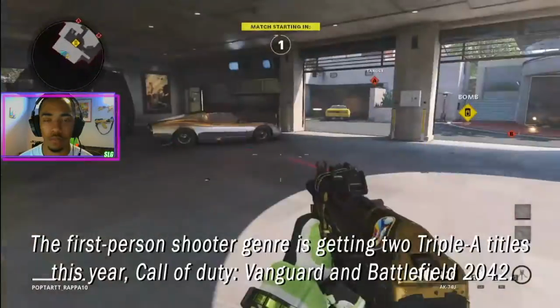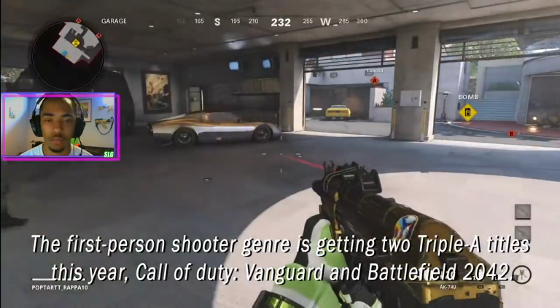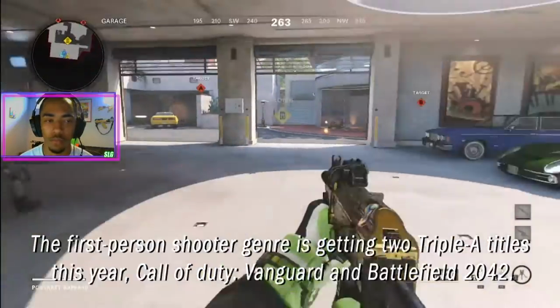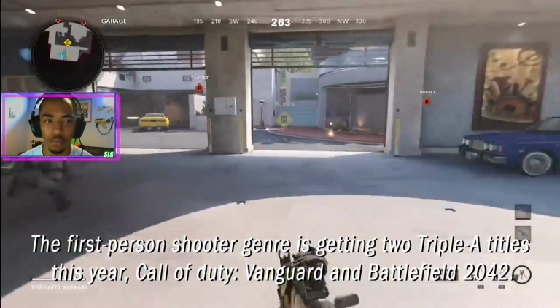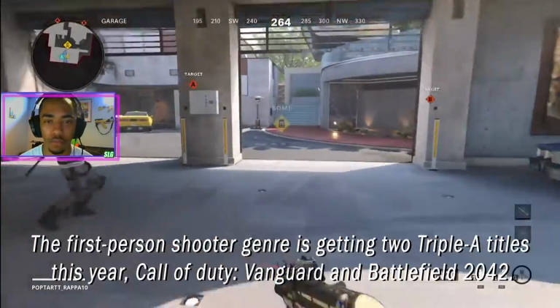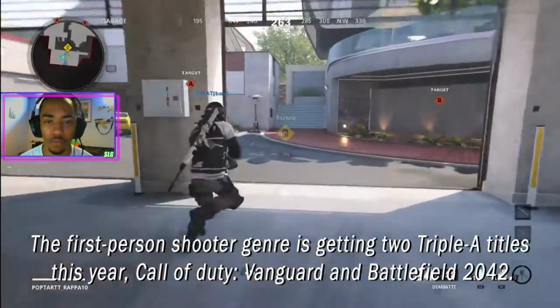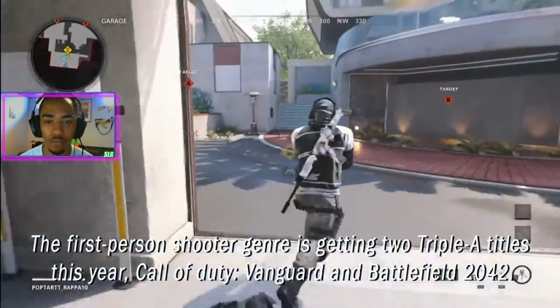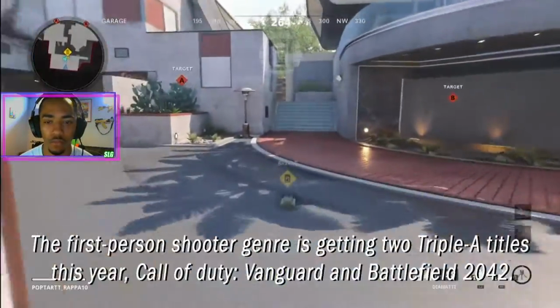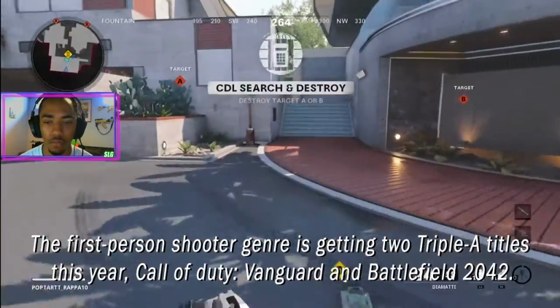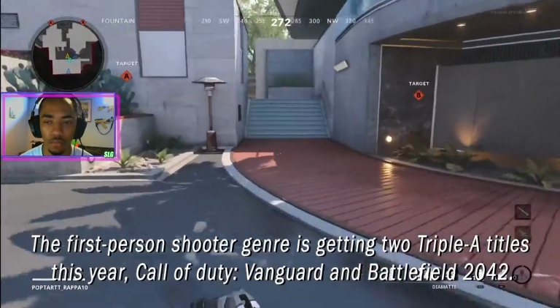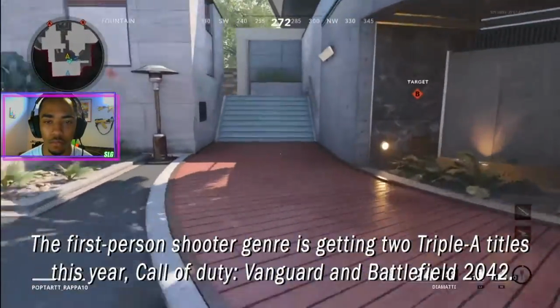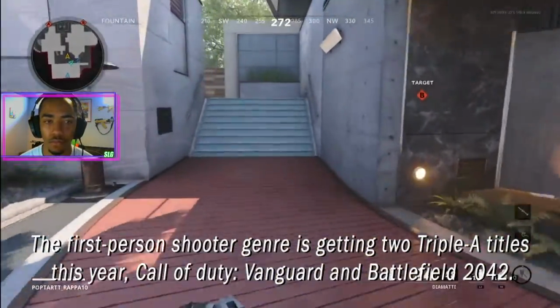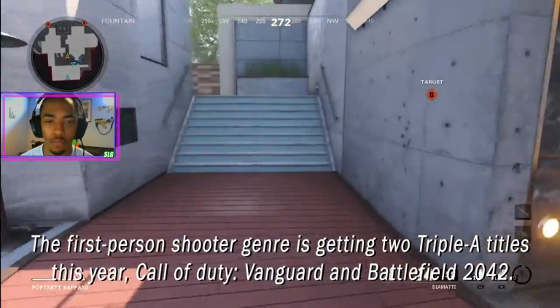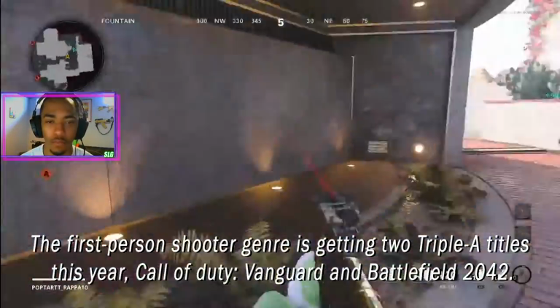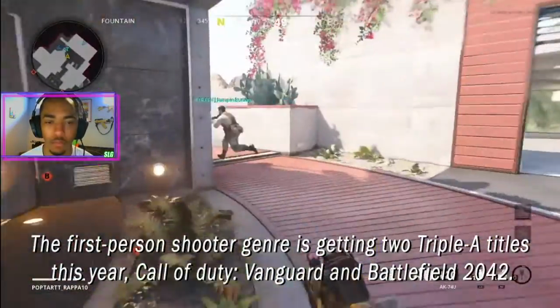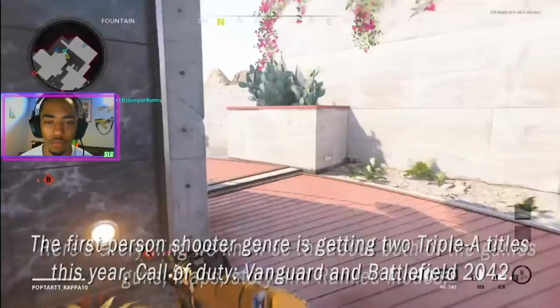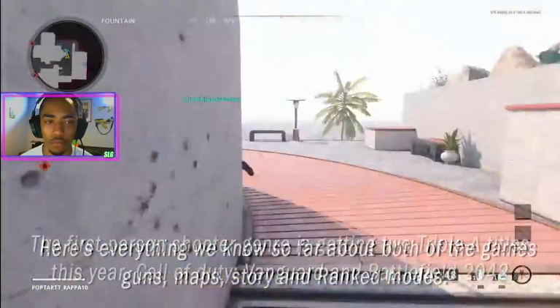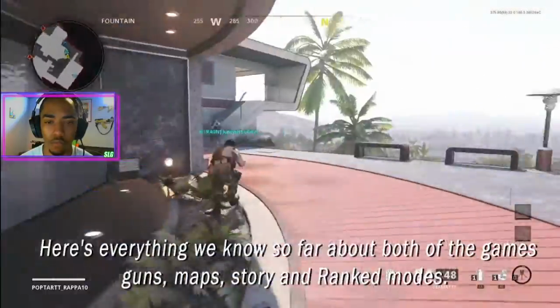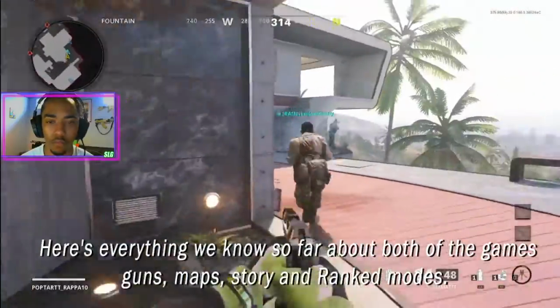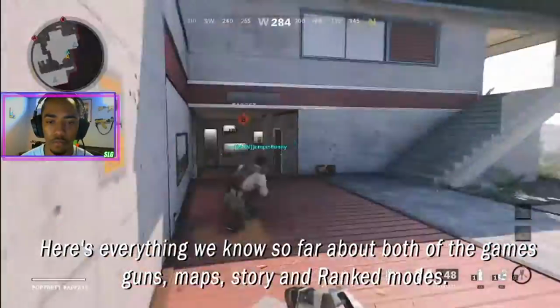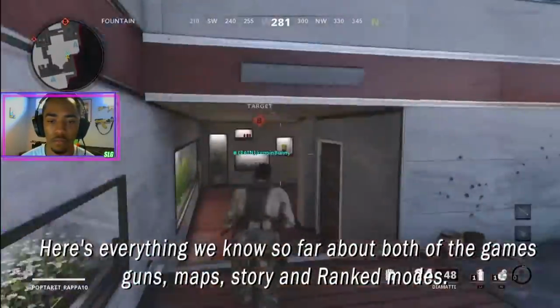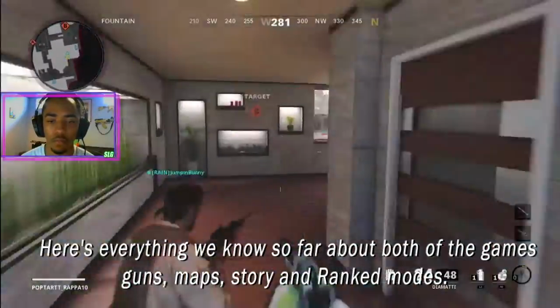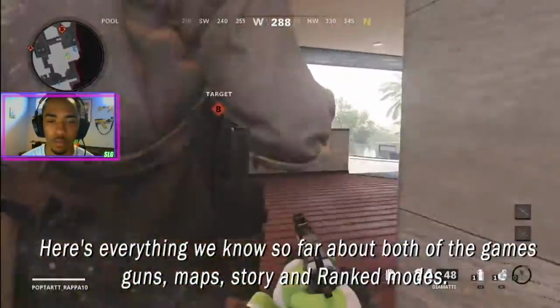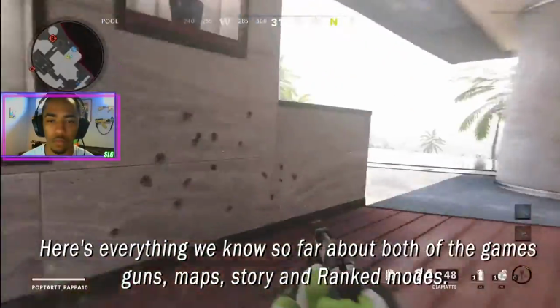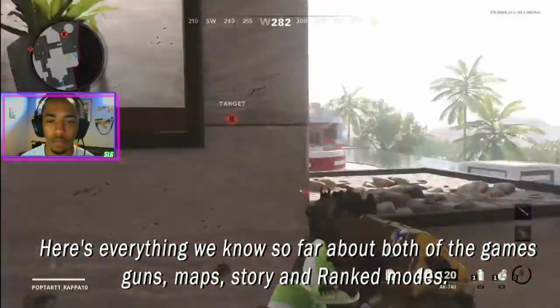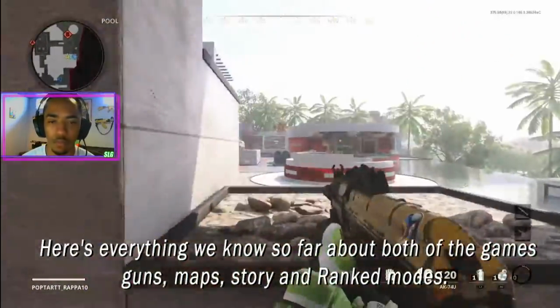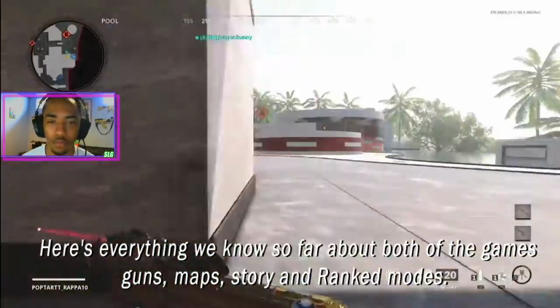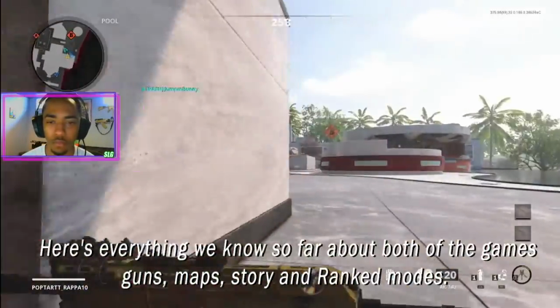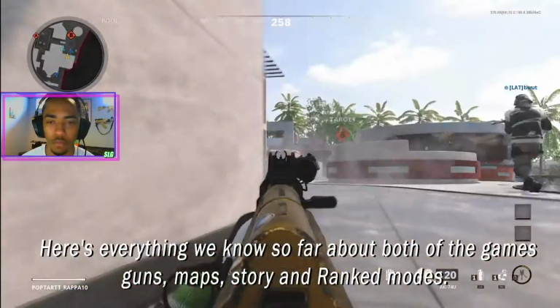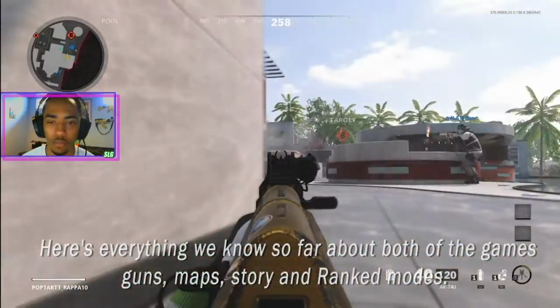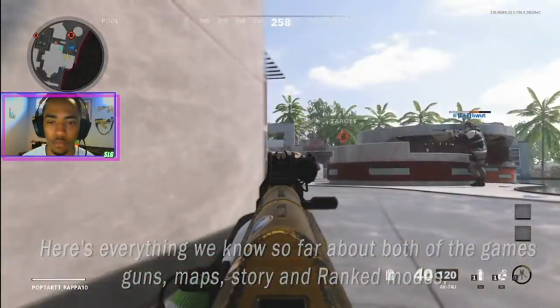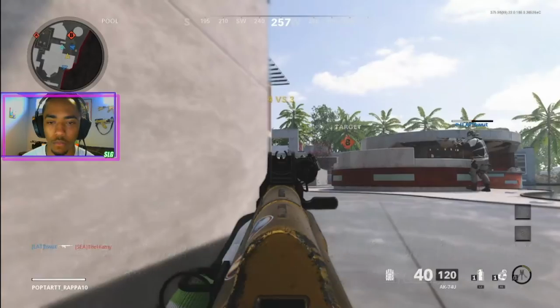The first person shooter genre is getting two AAA titles this year: Call of Duty Vanguard and Battlefield 2042. Here's everything we know so far about both games' guns, maps, story, and ranked modes.